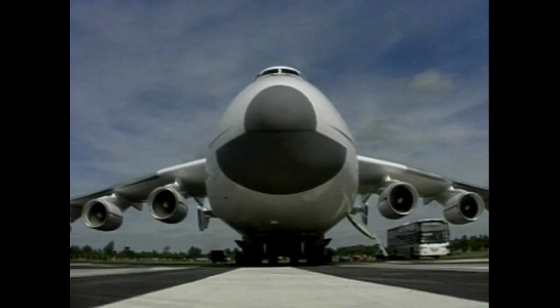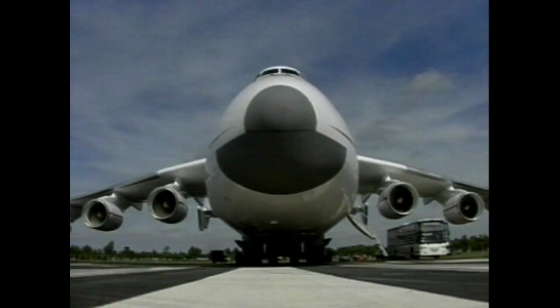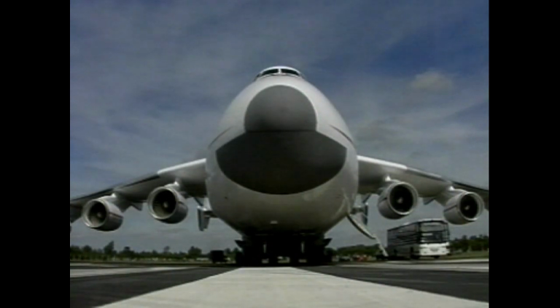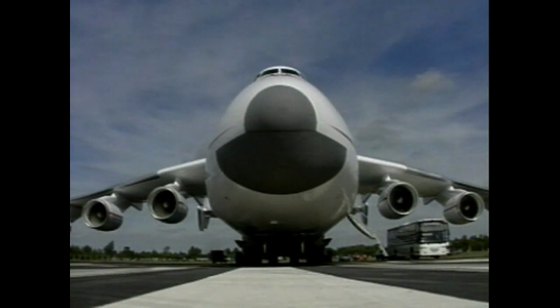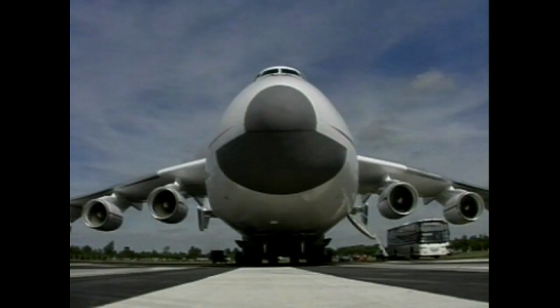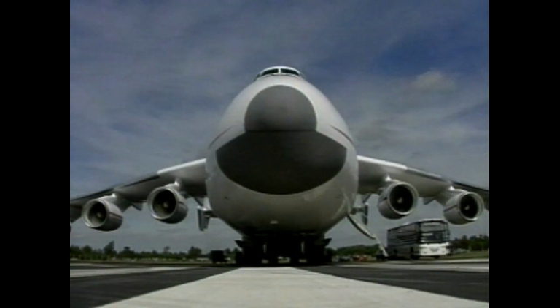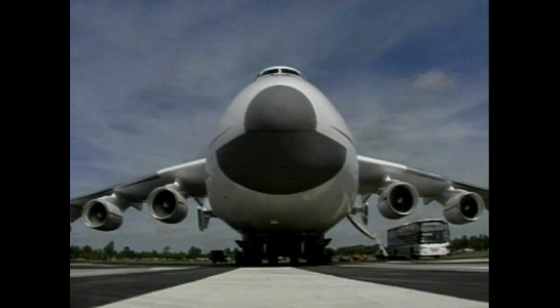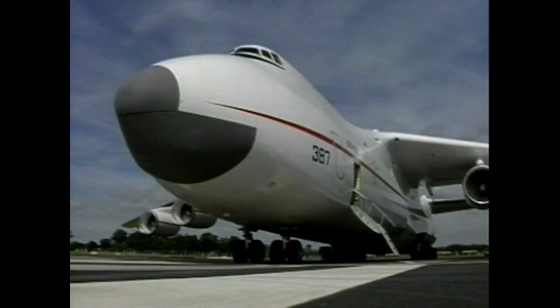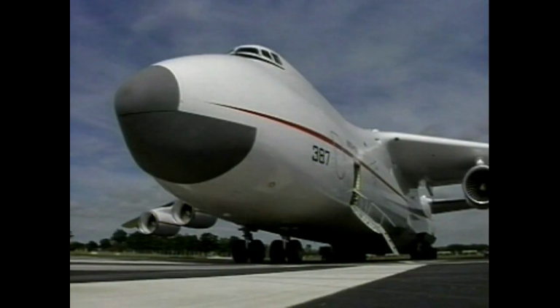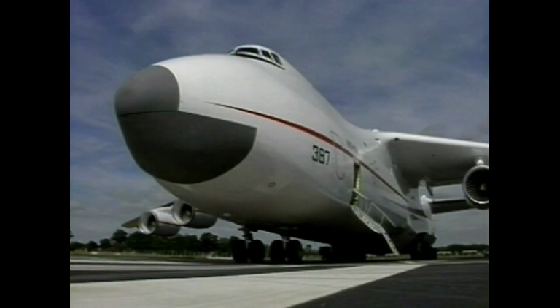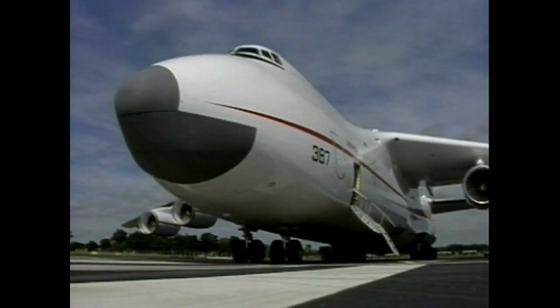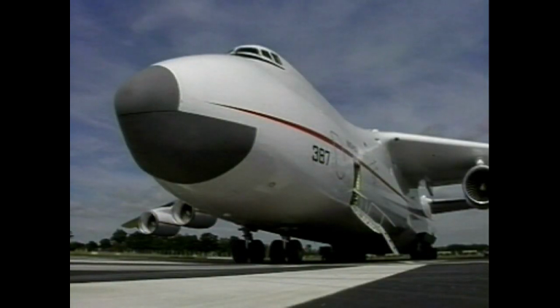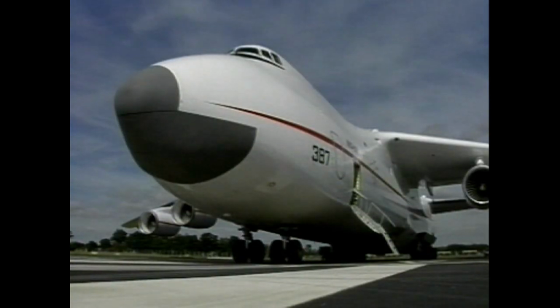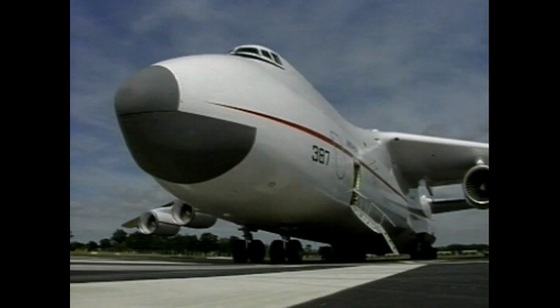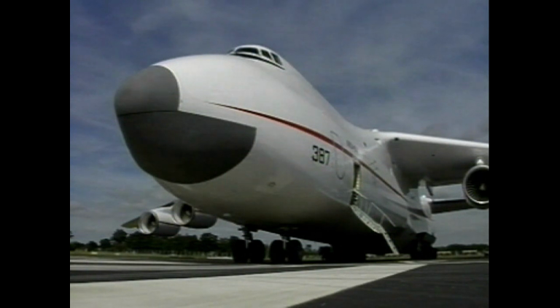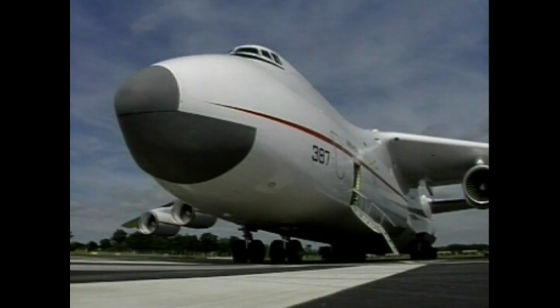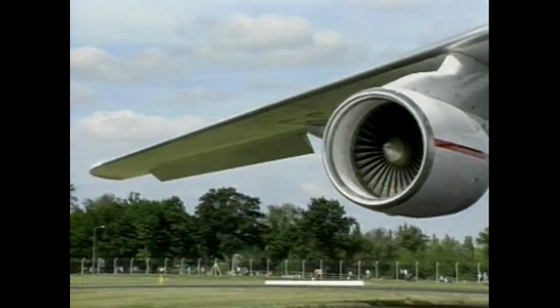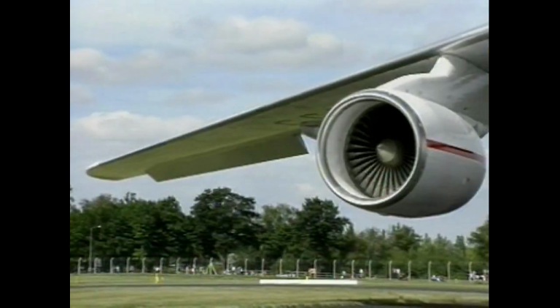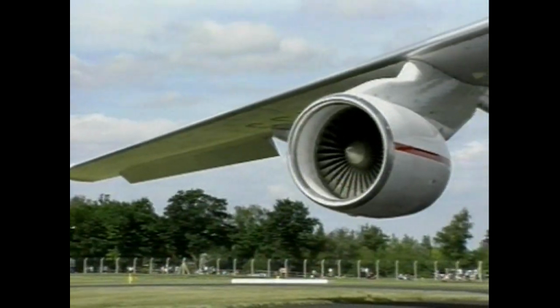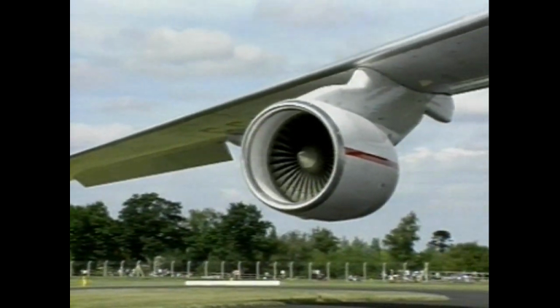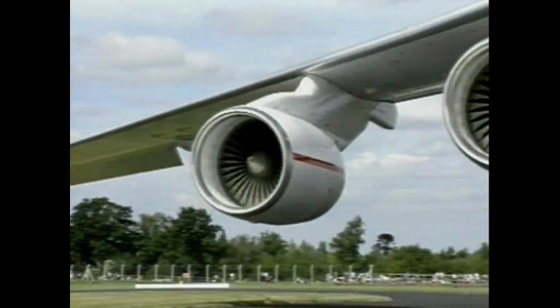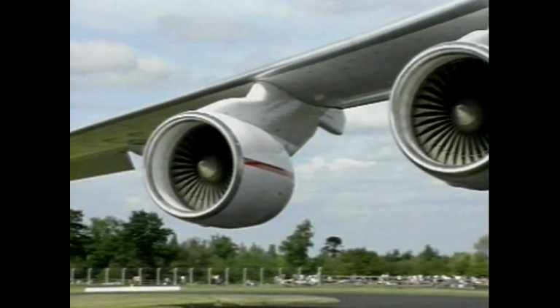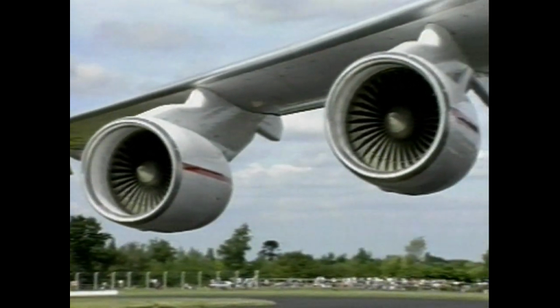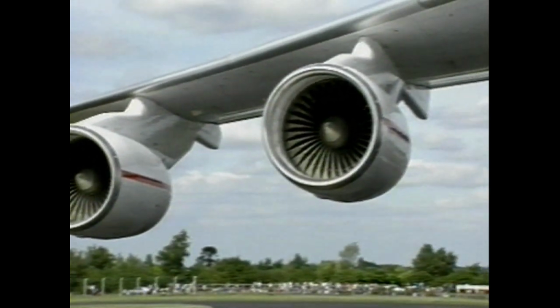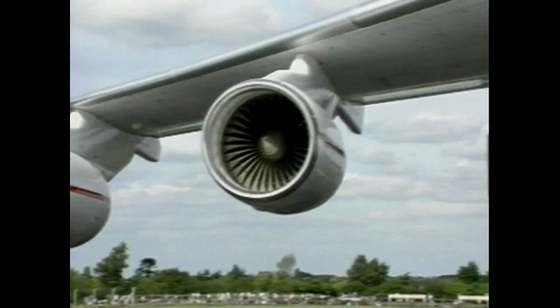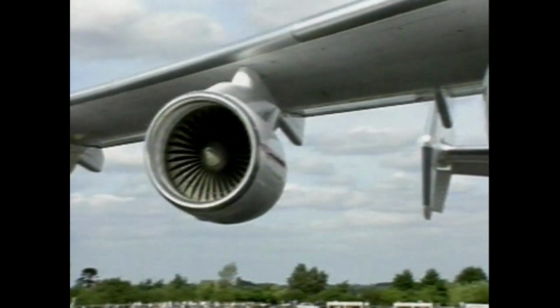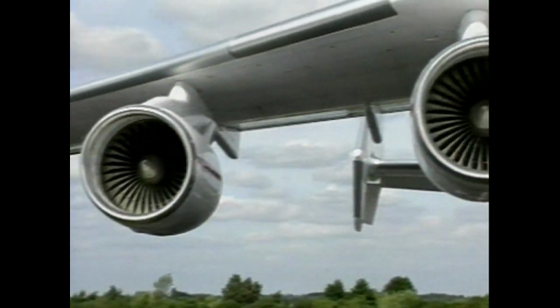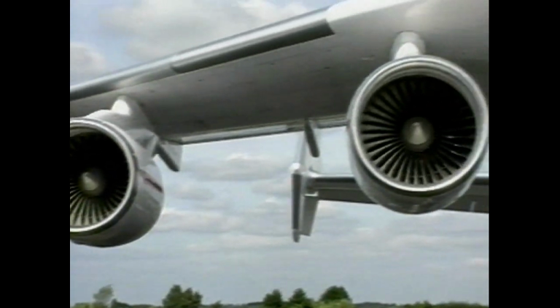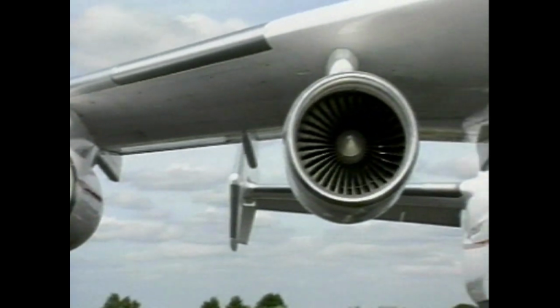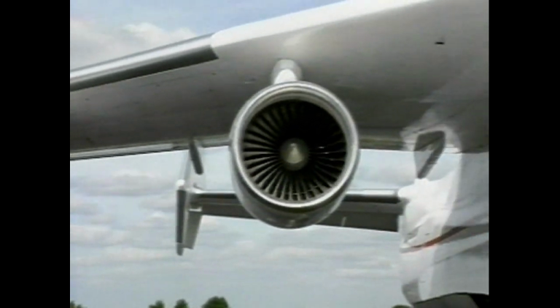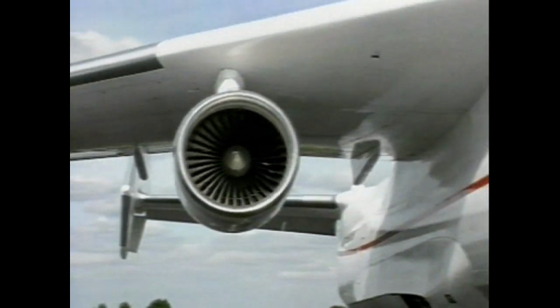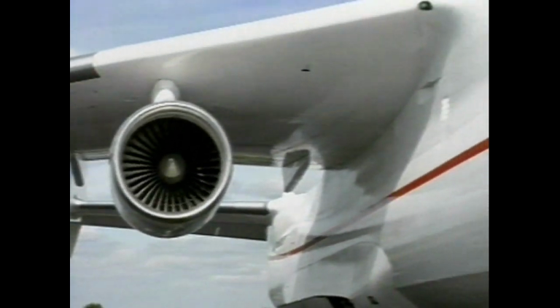Hotel's only a model. Mriya's name may mean dream, but she's definitely for real — all 600 tons of her. That's her maximum take-off weight anyway, and it's more than half as much again as a big 747.